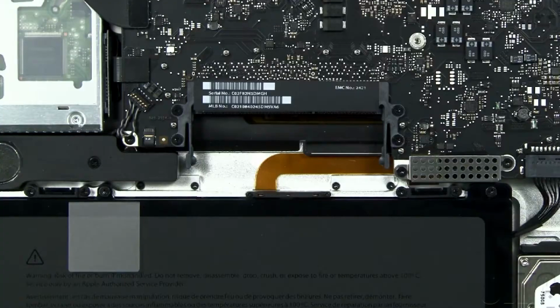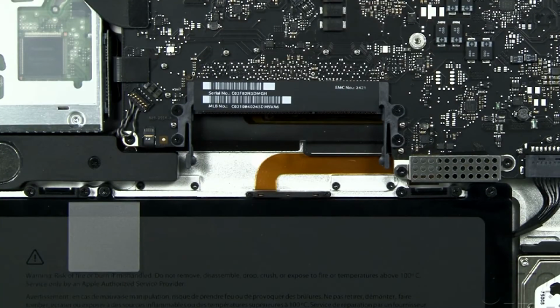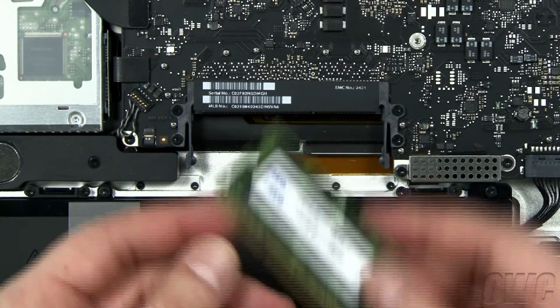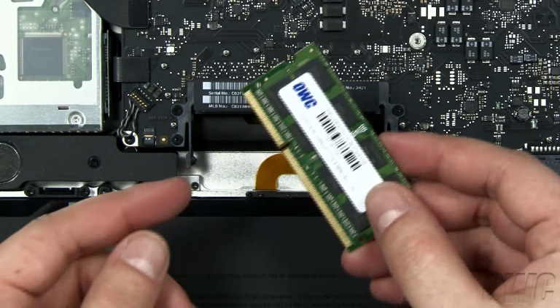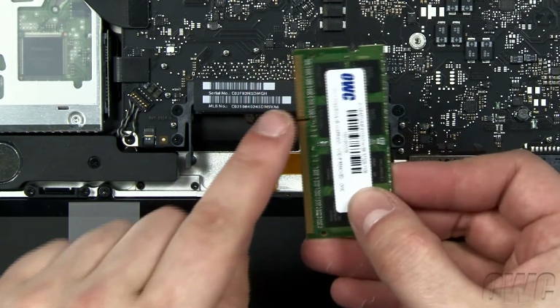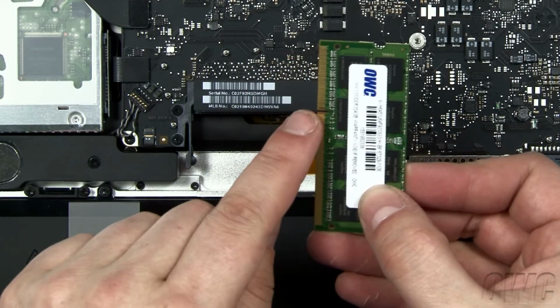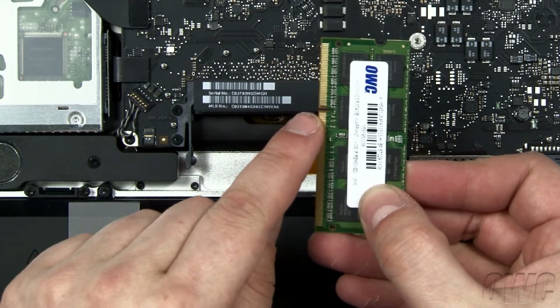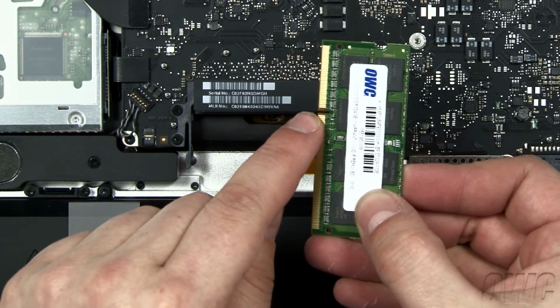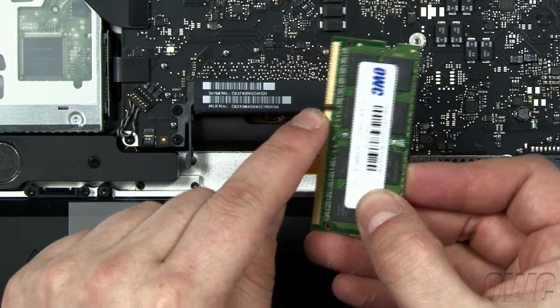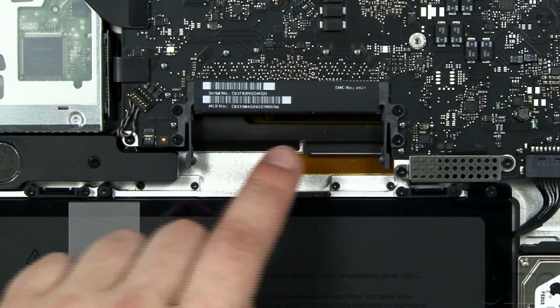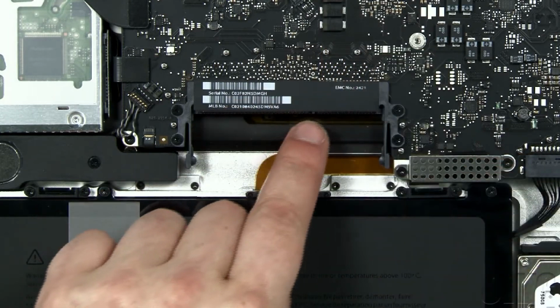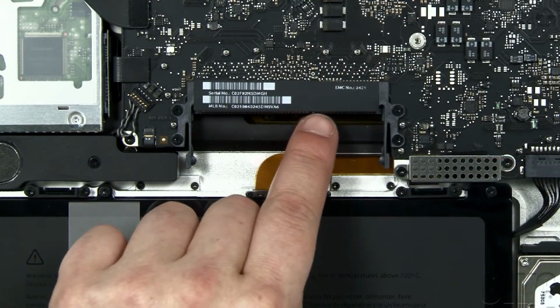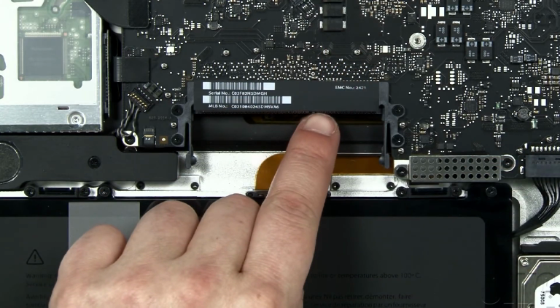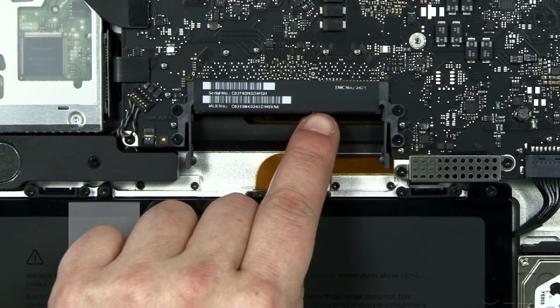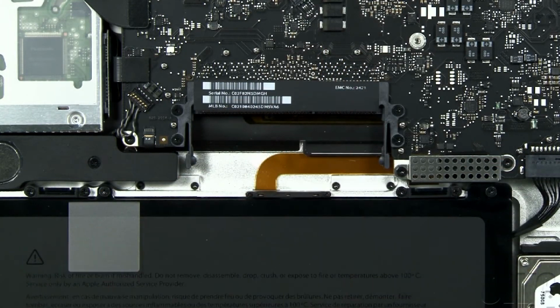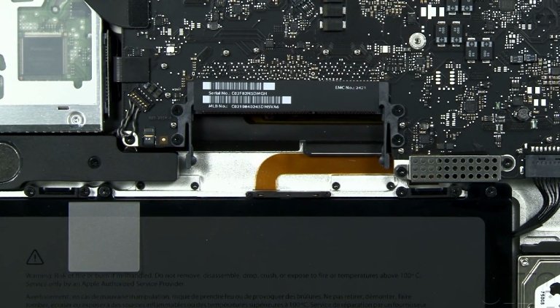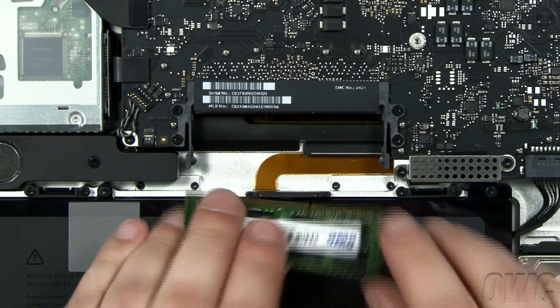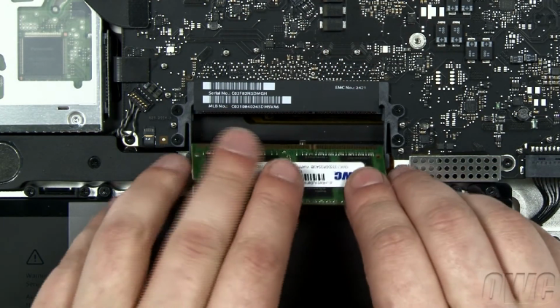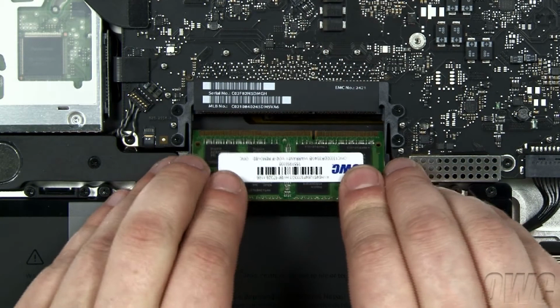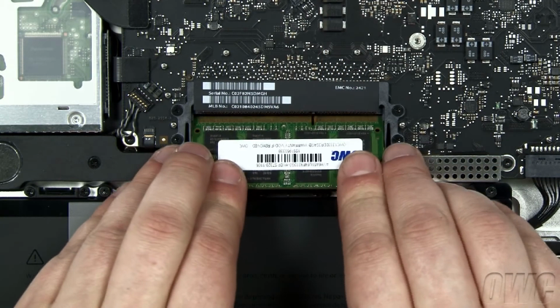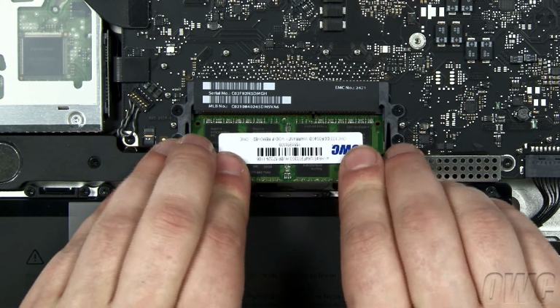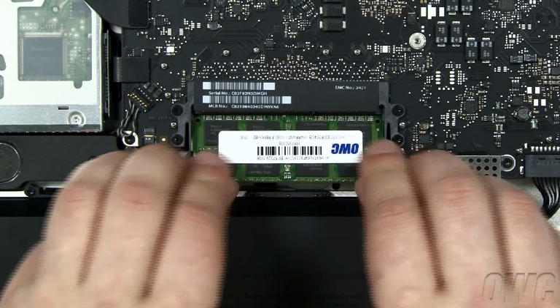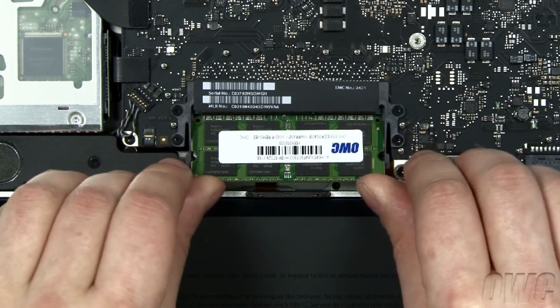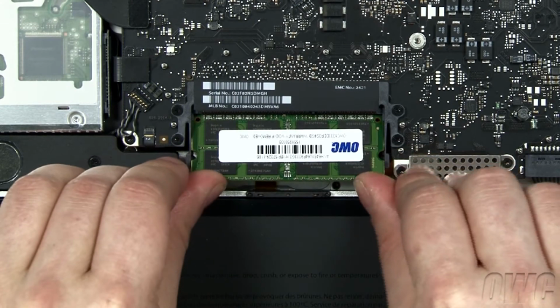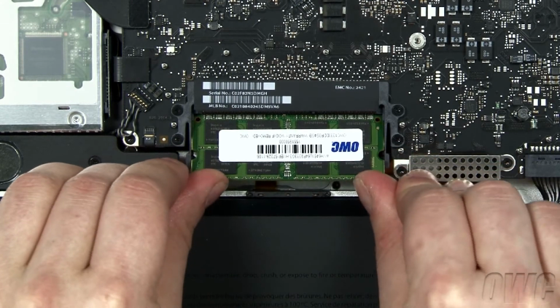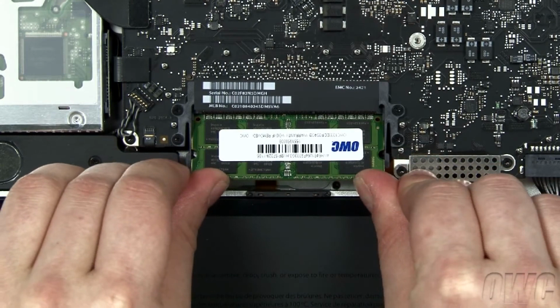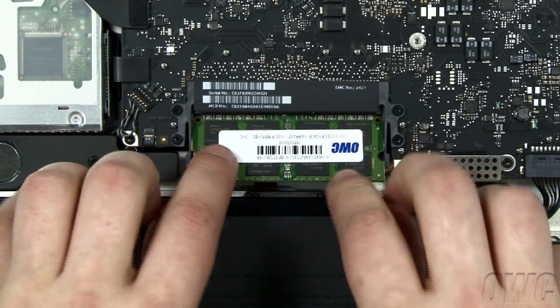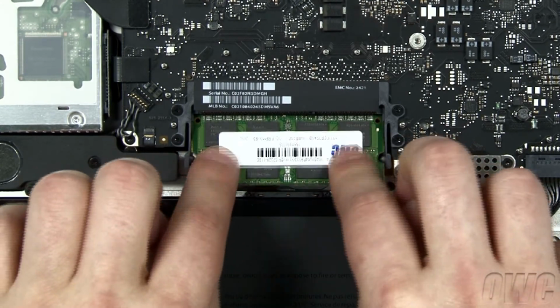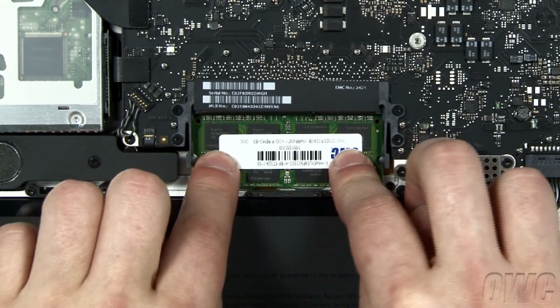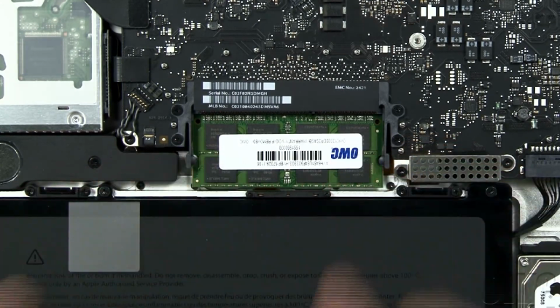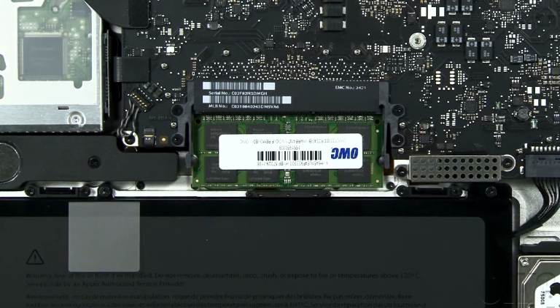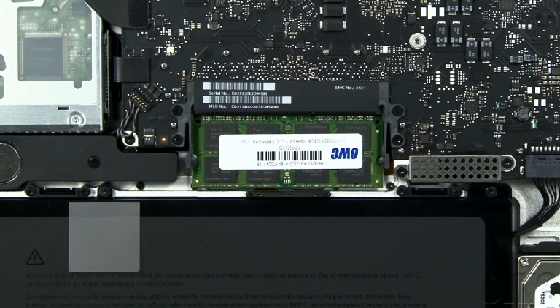To install the new memory, line up the notch in the memory module with the pin in the memory slot, then slide the module into the lower slot at an angle until it's fully seated. Then push down on the module until it clicks into place.